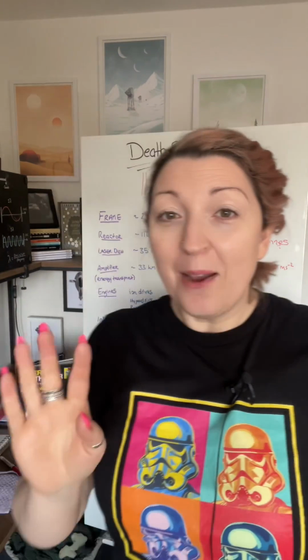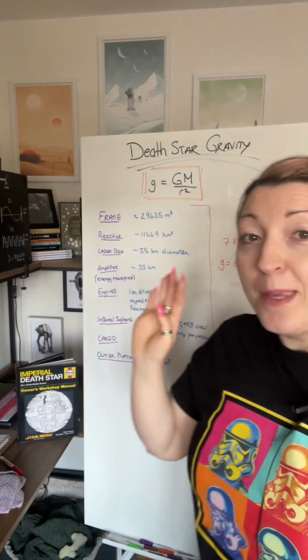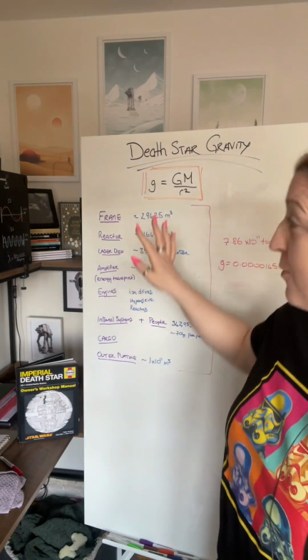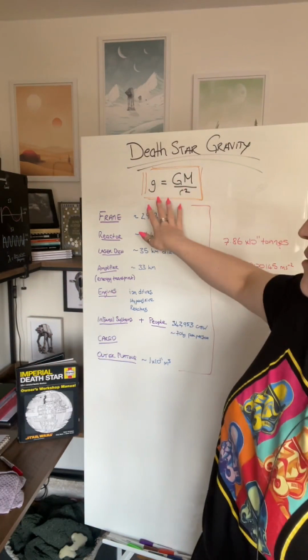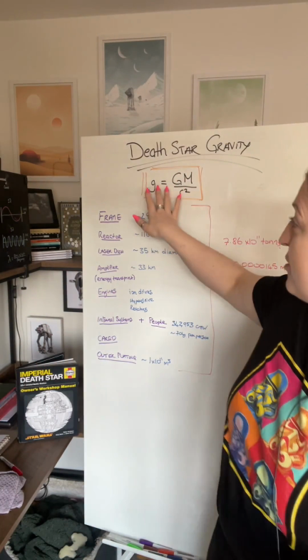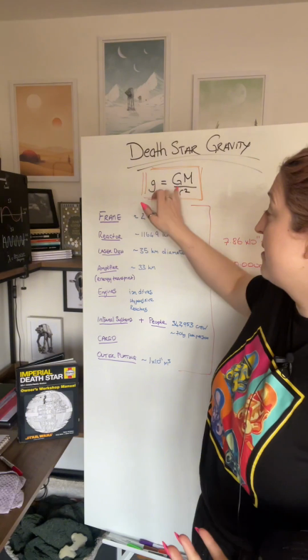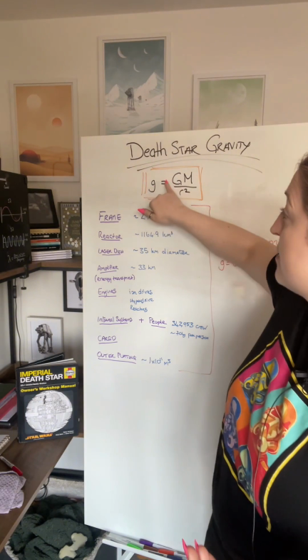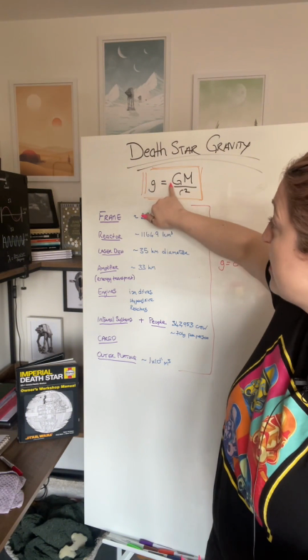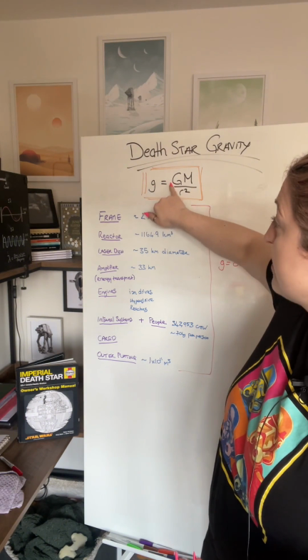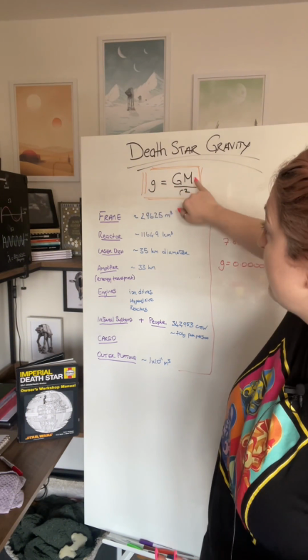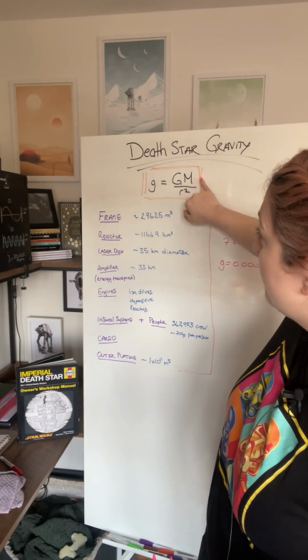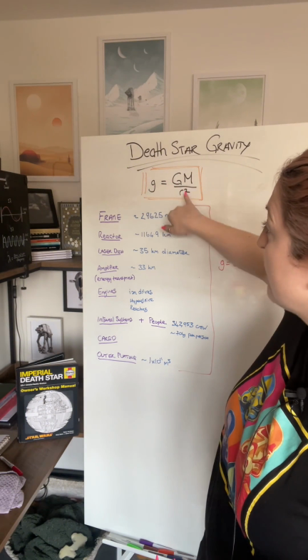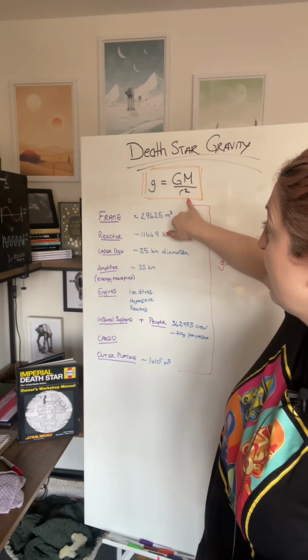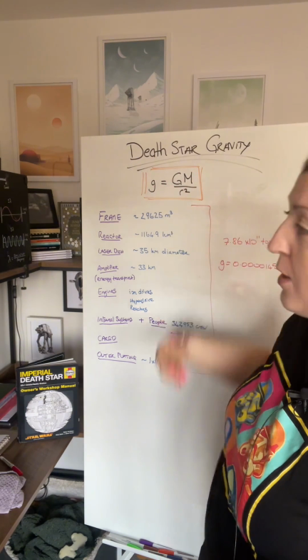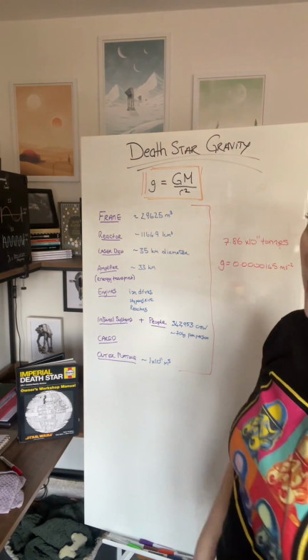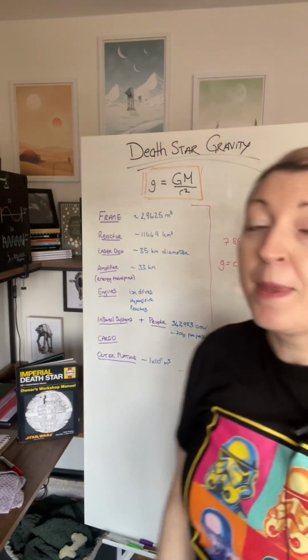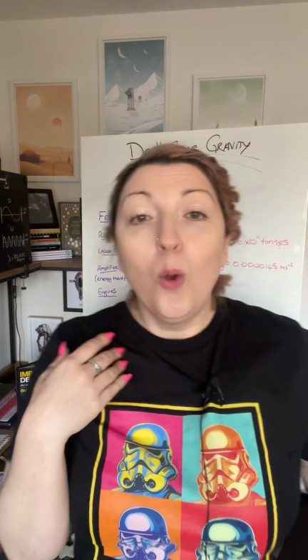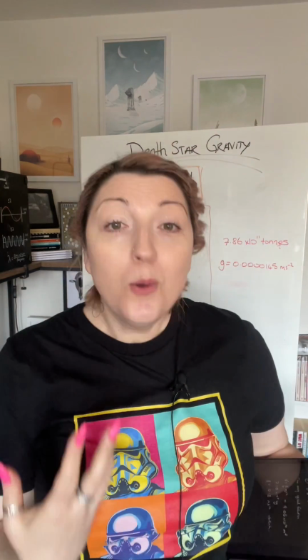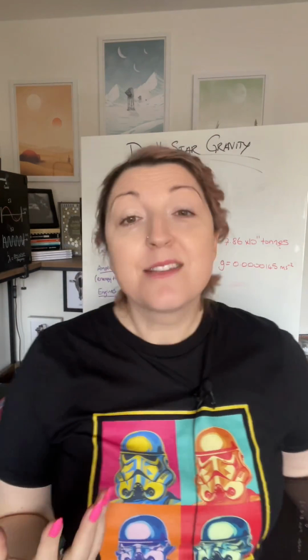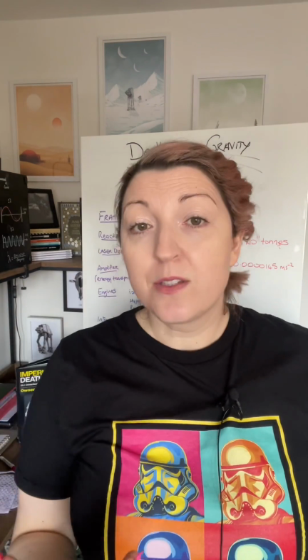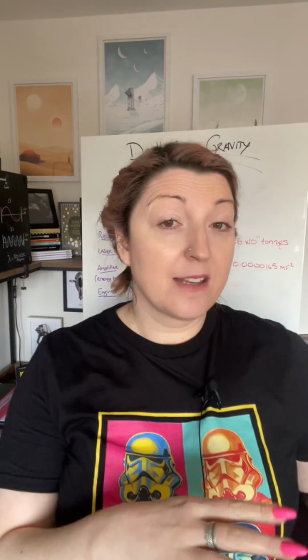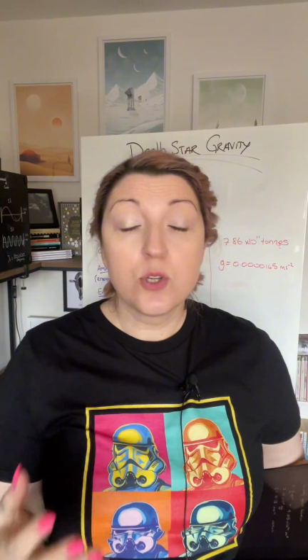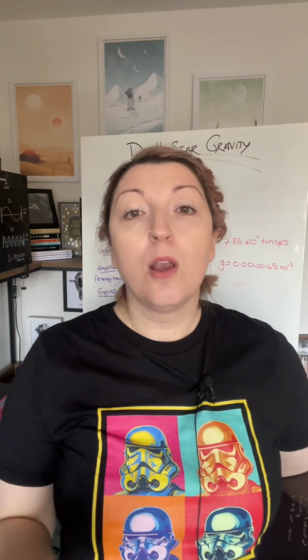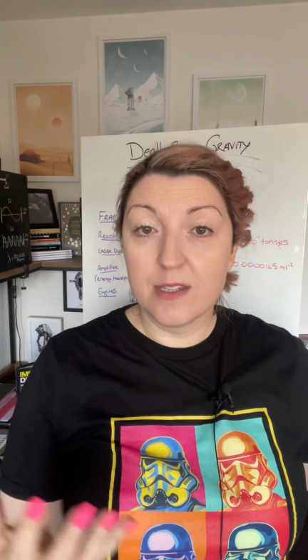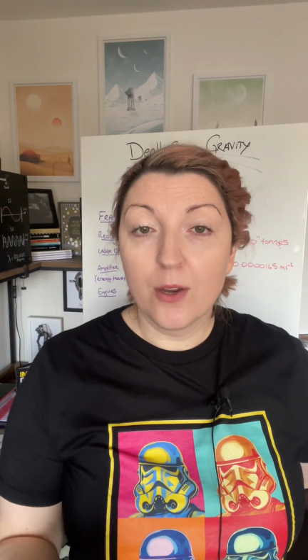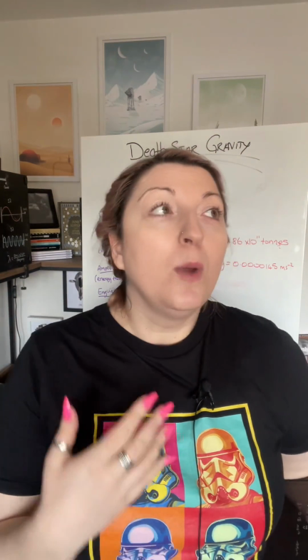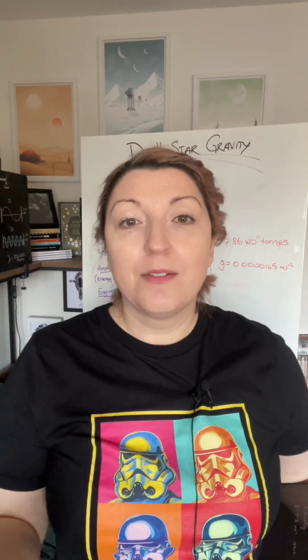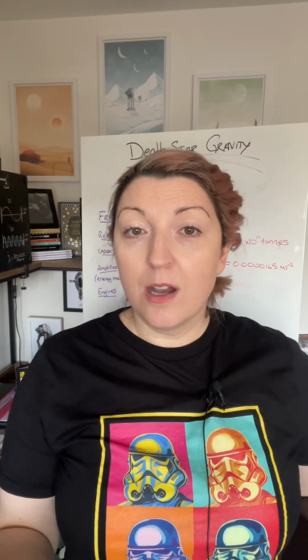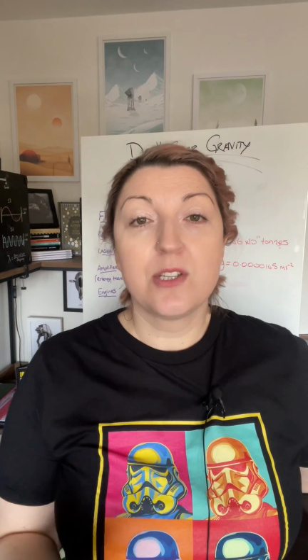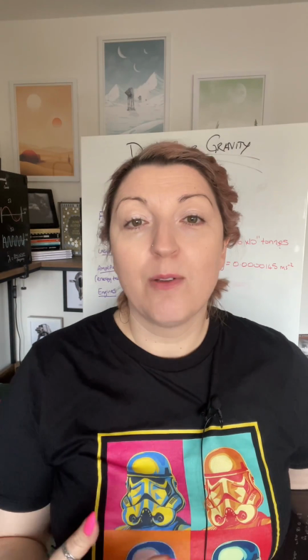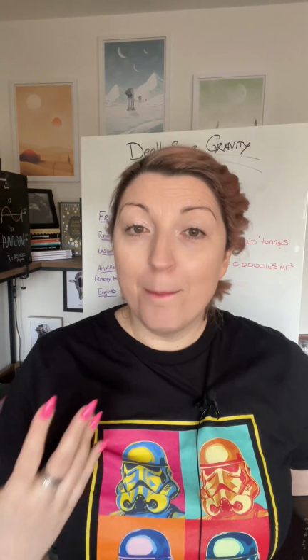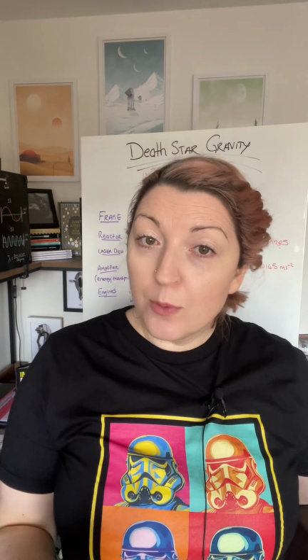The equation for gravitational acceleration is just the gravitational constant times the mass of the object over the radius of the object squared. We know the size of the Death Star — it's 120 kilometers in diameter — and we know the gravitational constant. We just need to figure out what the mass would be.